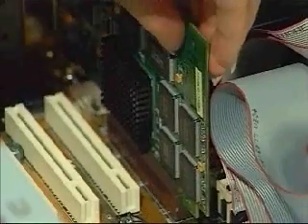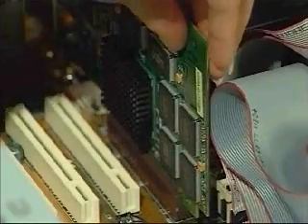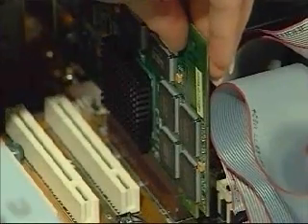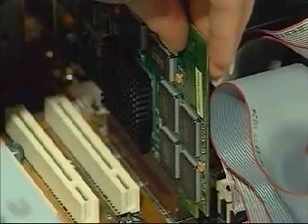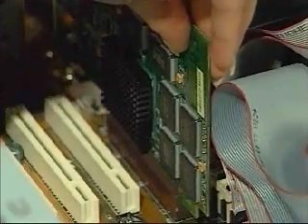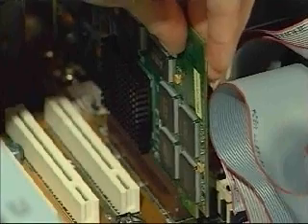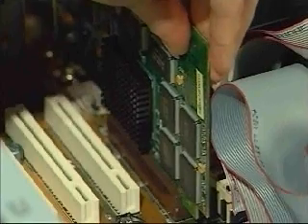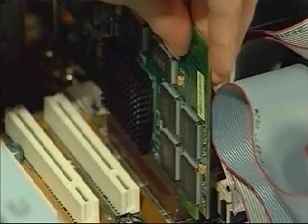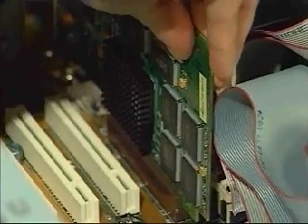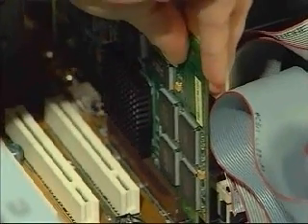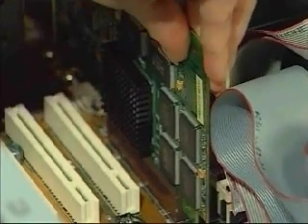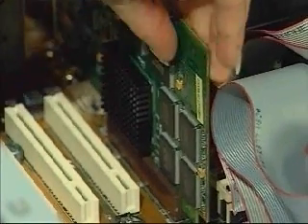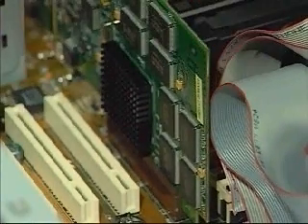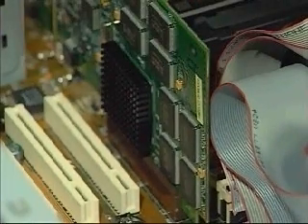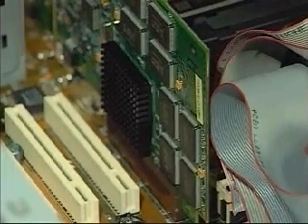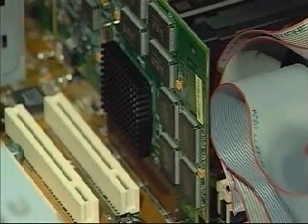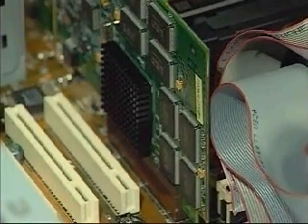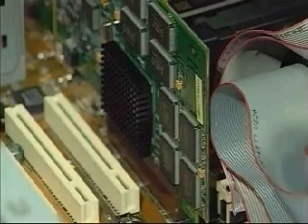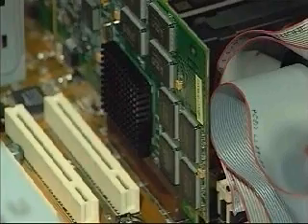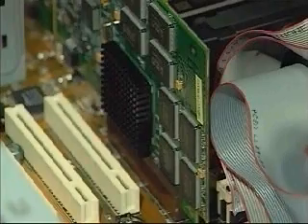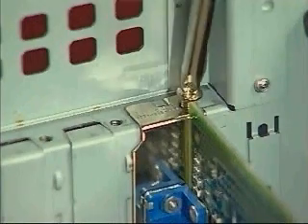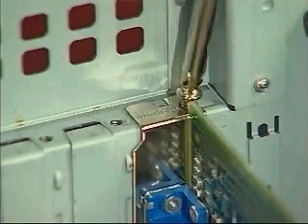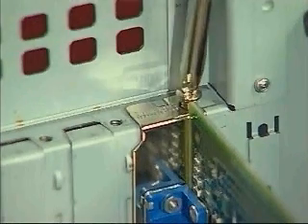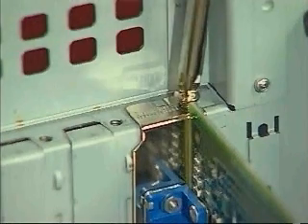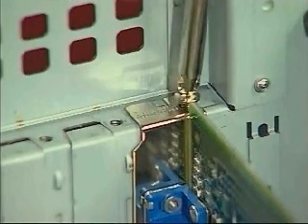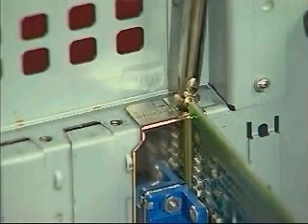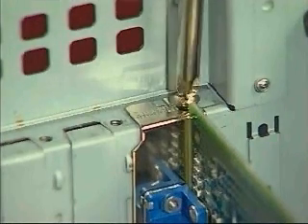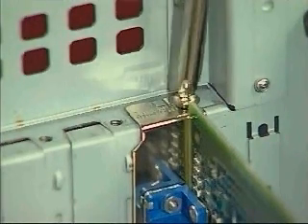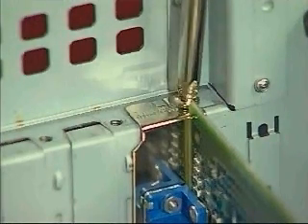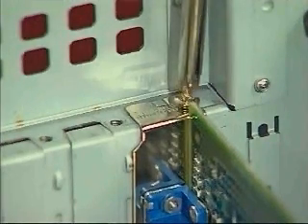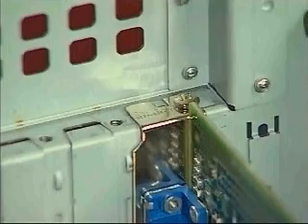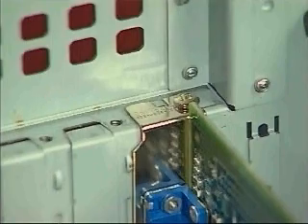You will hear a click when the card snaps into place. Take a close look and make sure the card is firmly seated in the slot. Reattach the card's mounting bracket to the computer's case by replacing the screw.